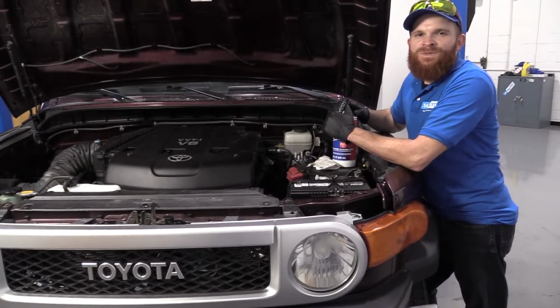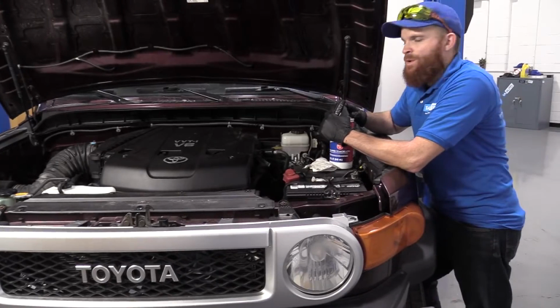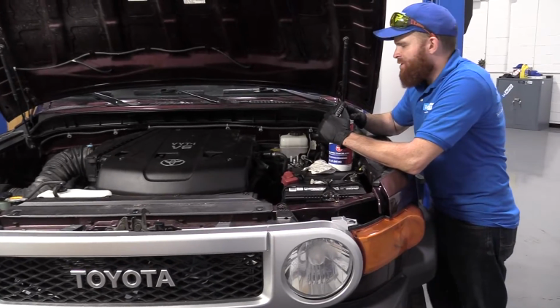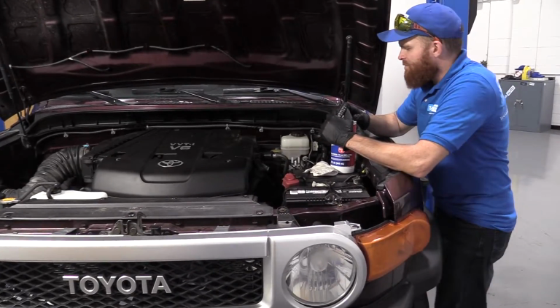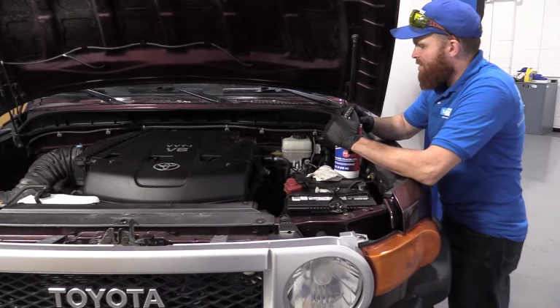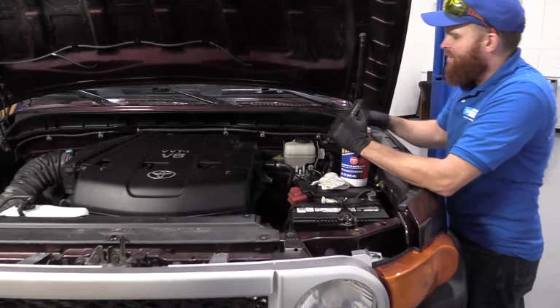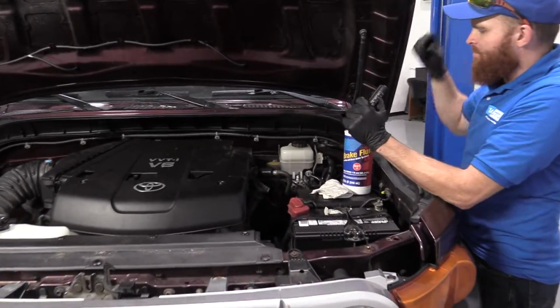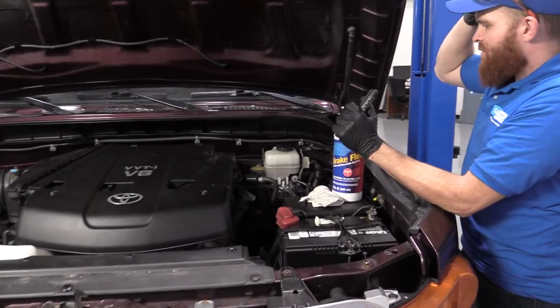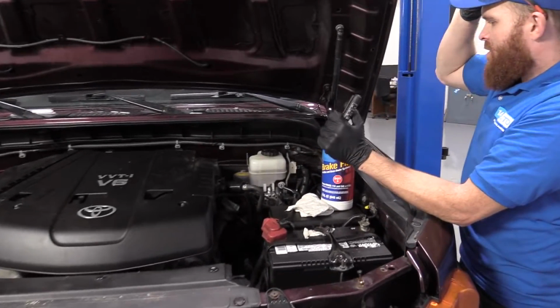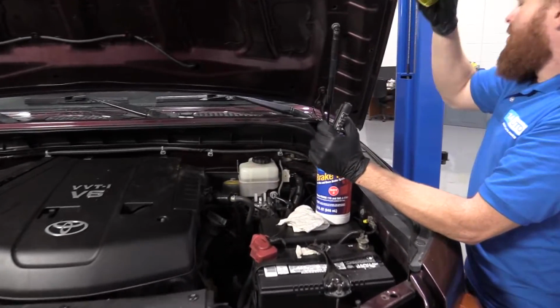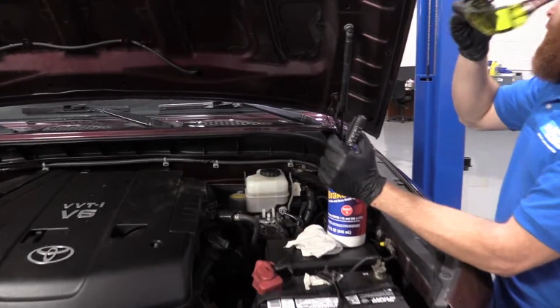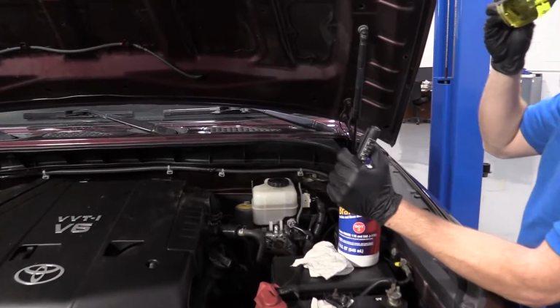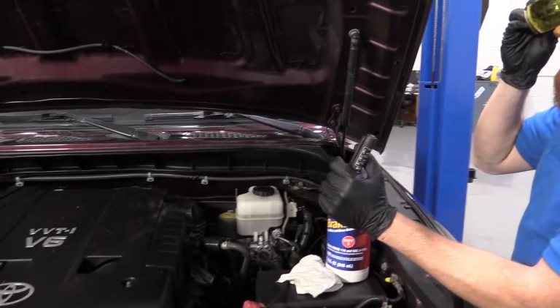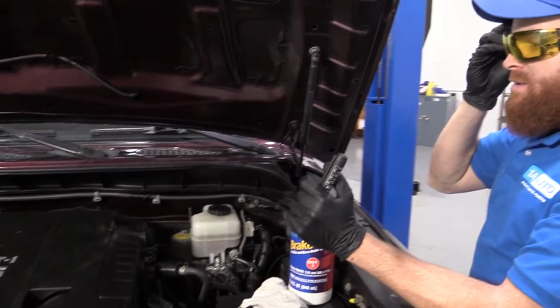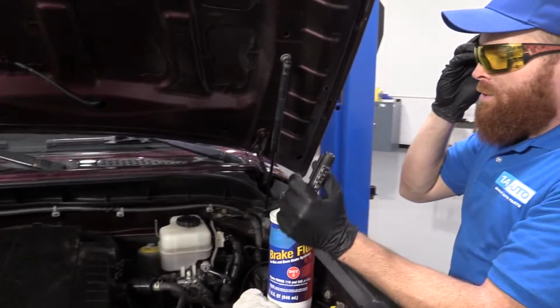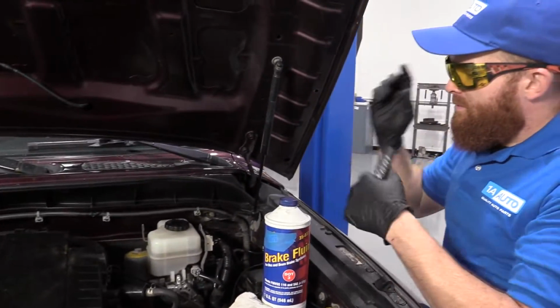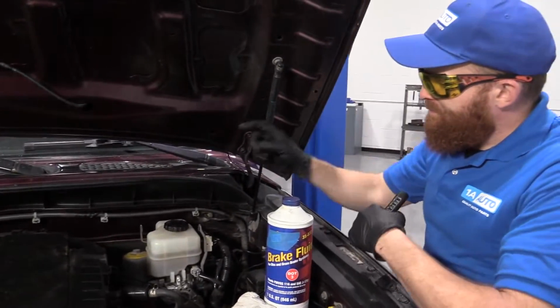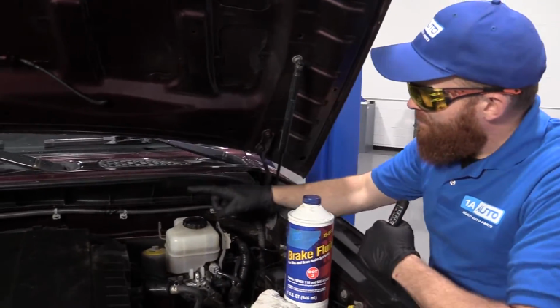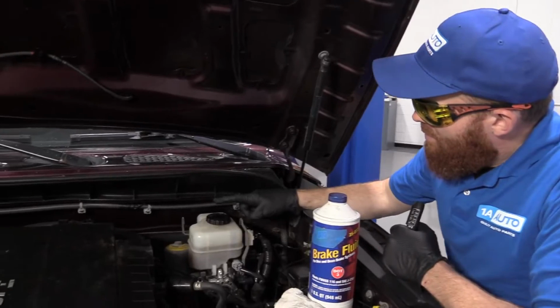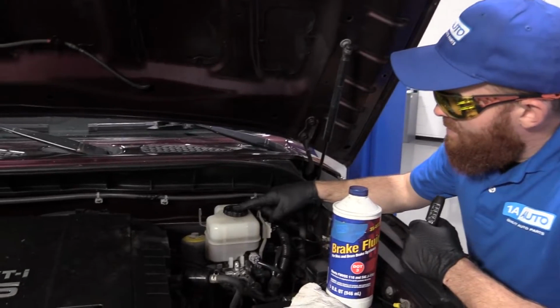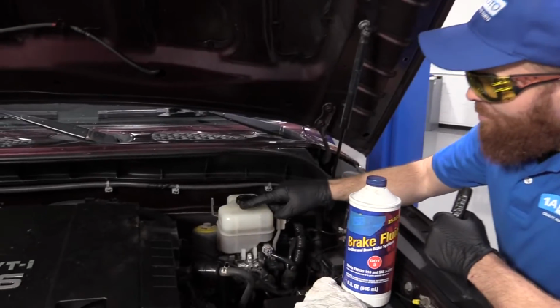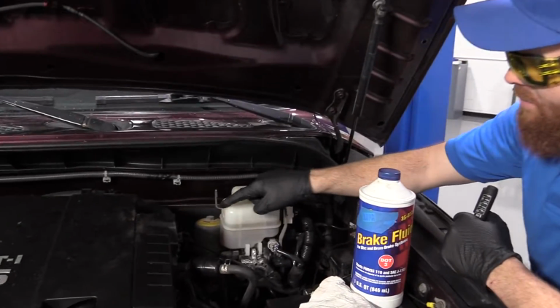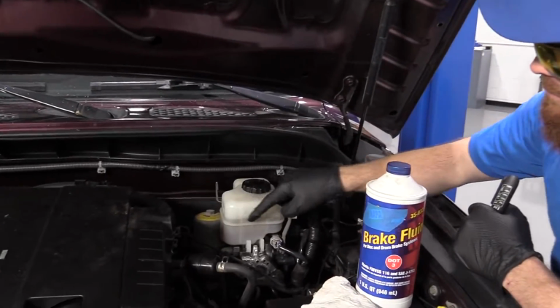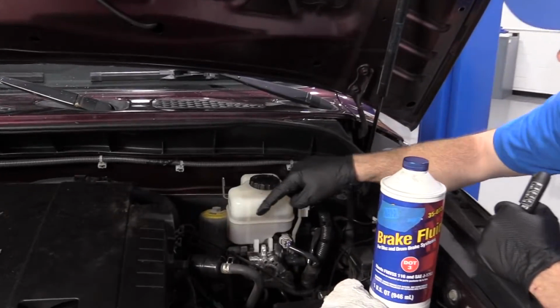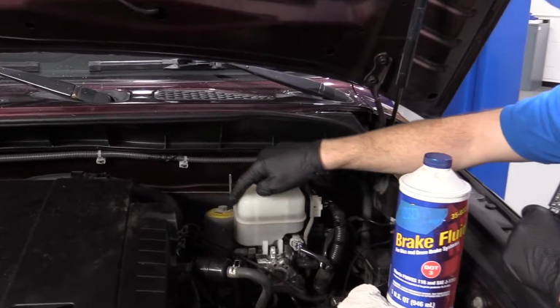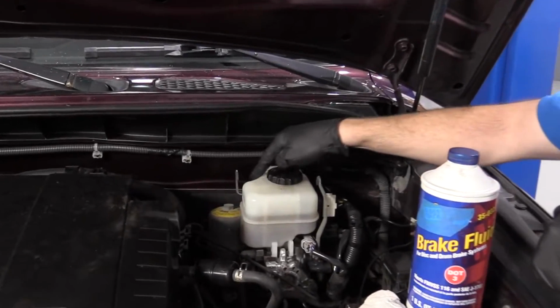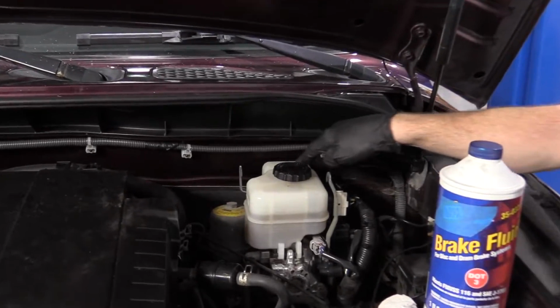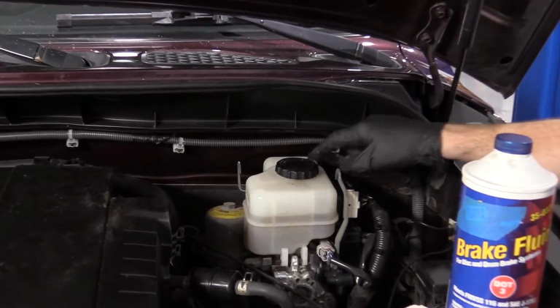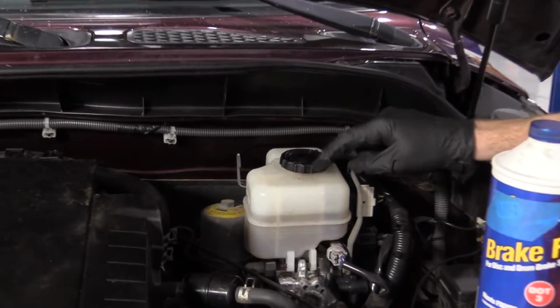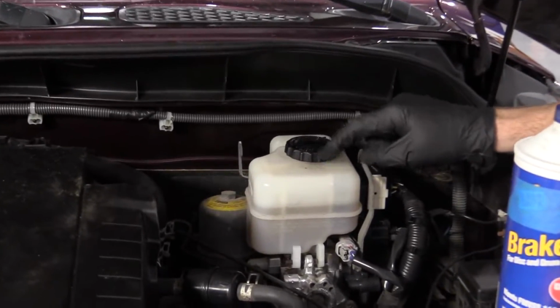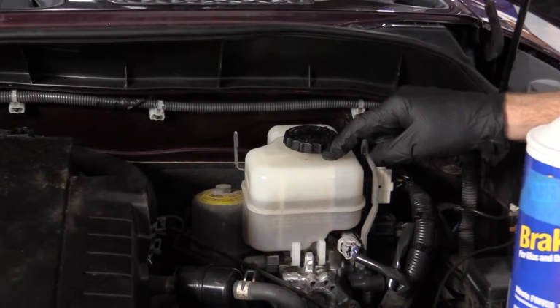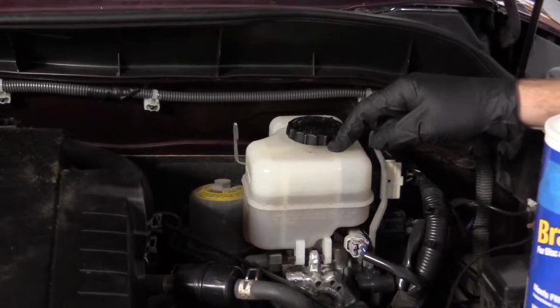We're going to come over here — wear our safety glasses of course. This is your brake fluid master cylinder right here, the reservoir right there.